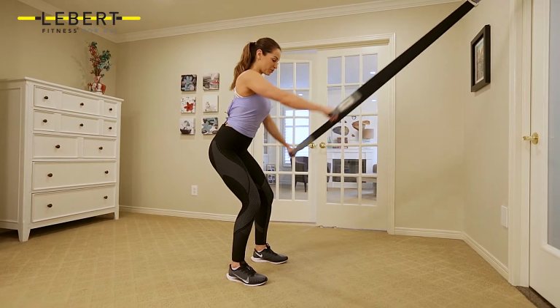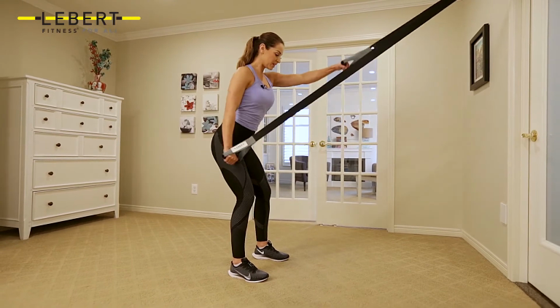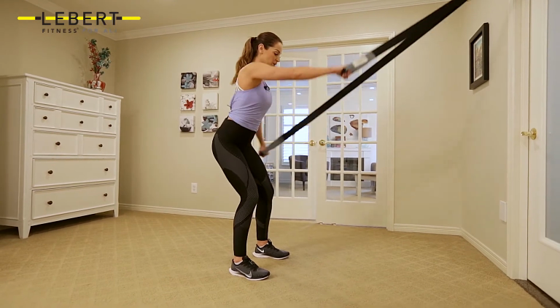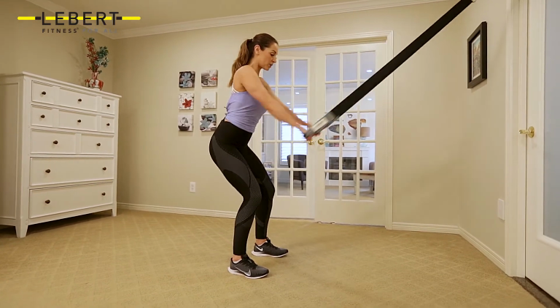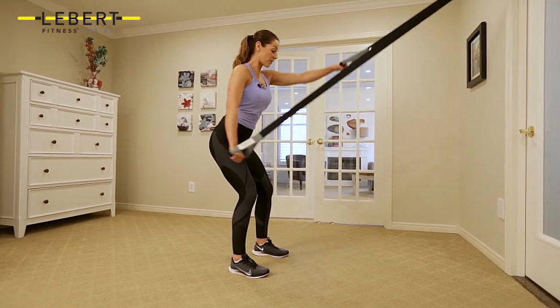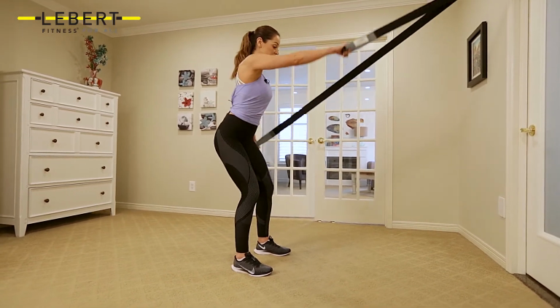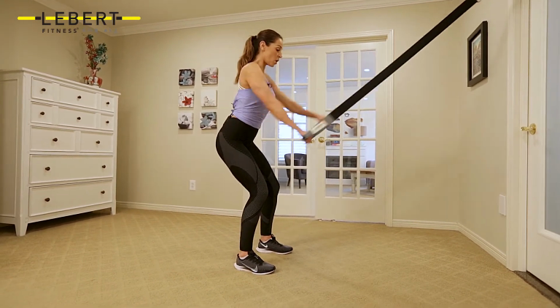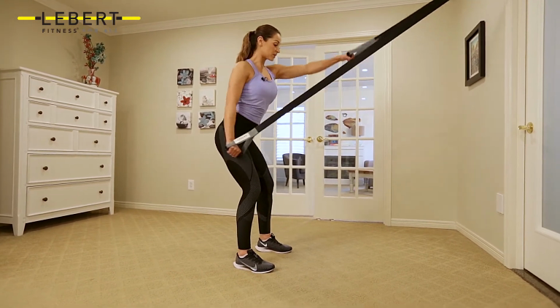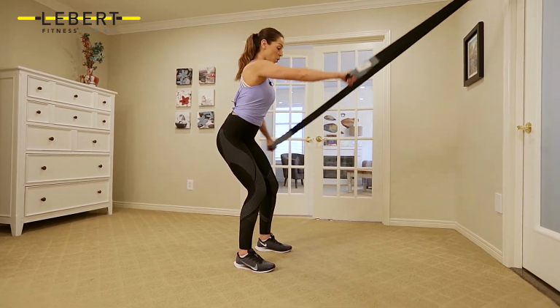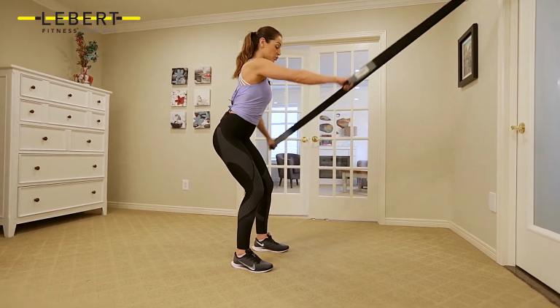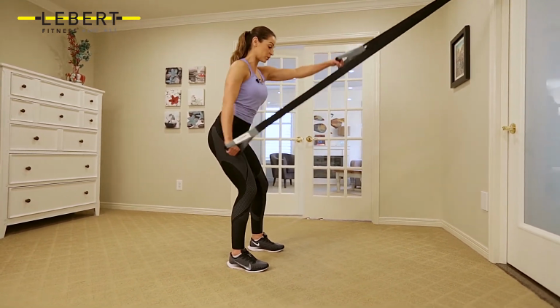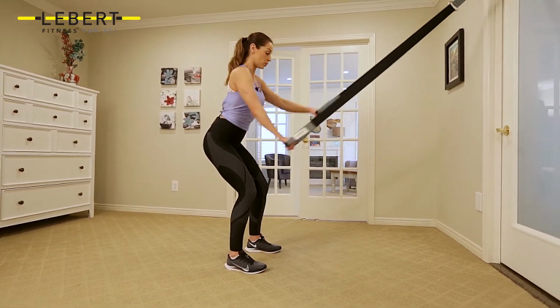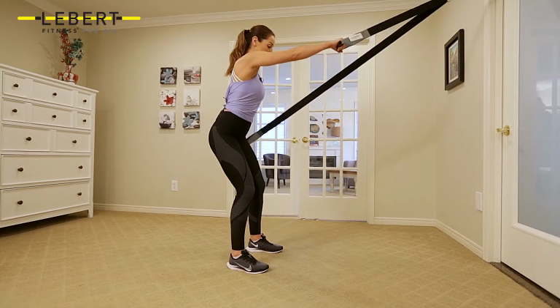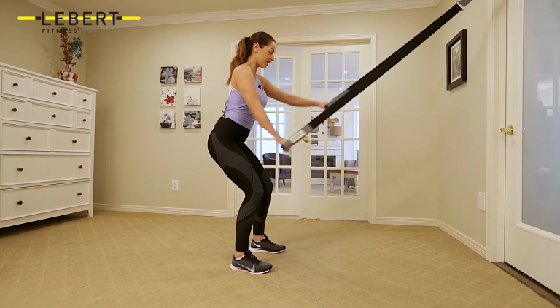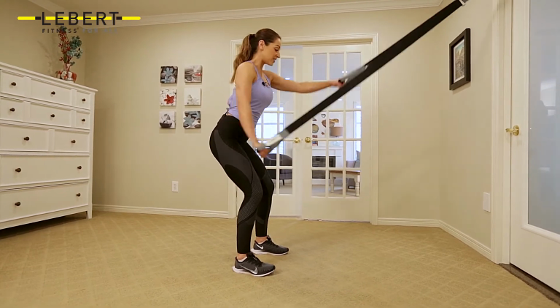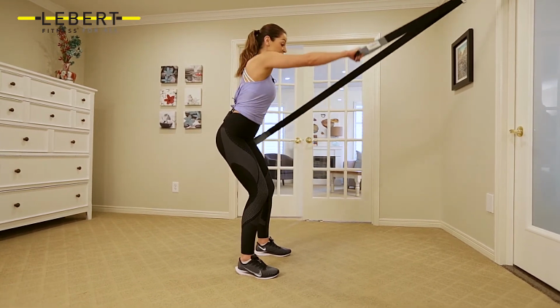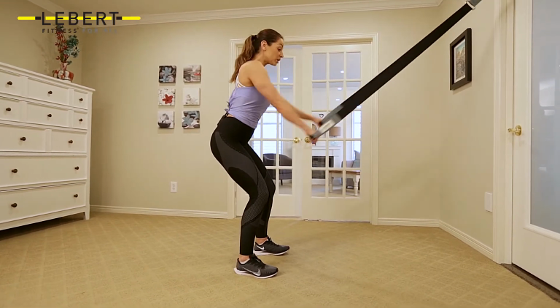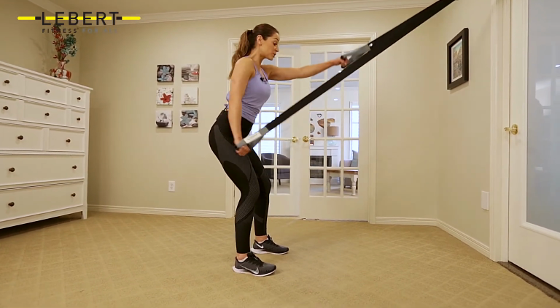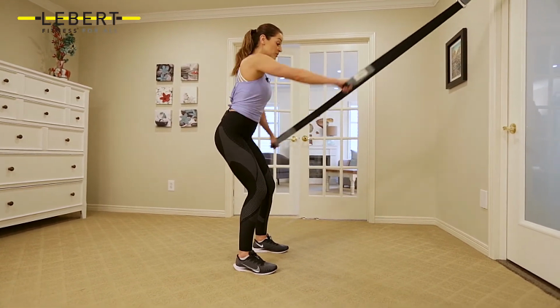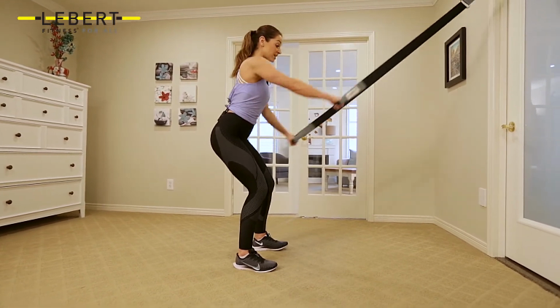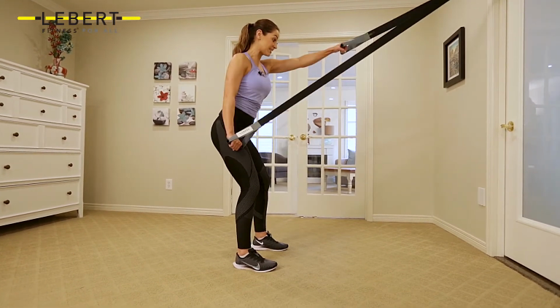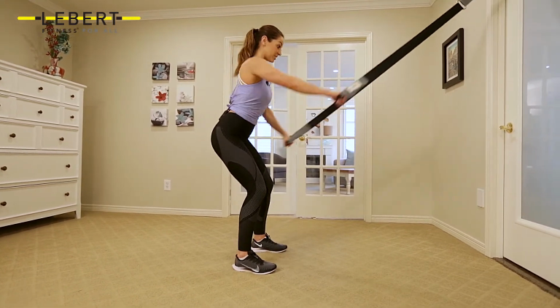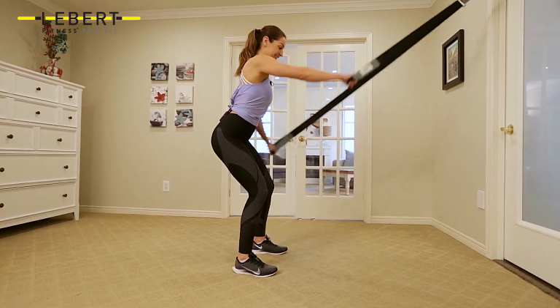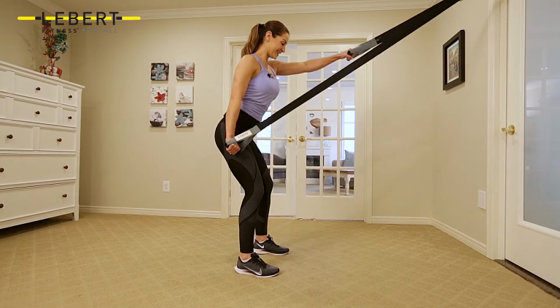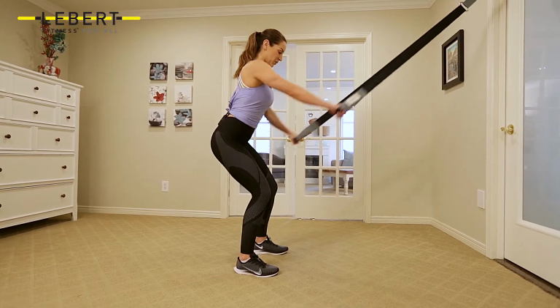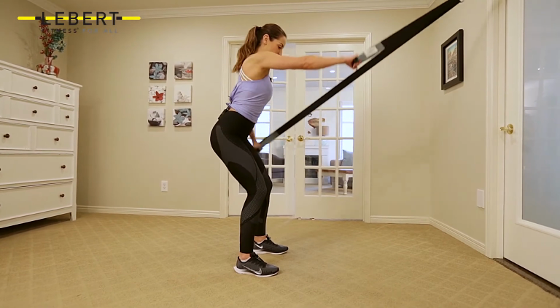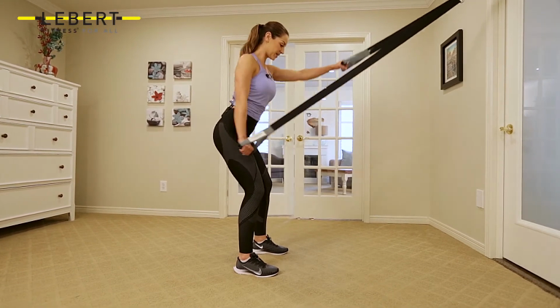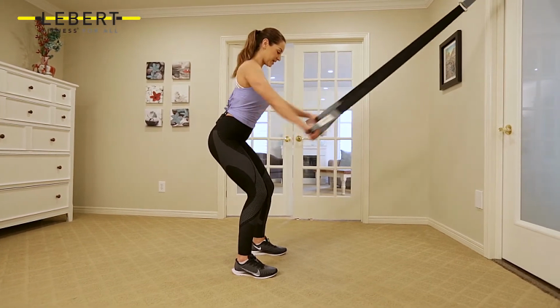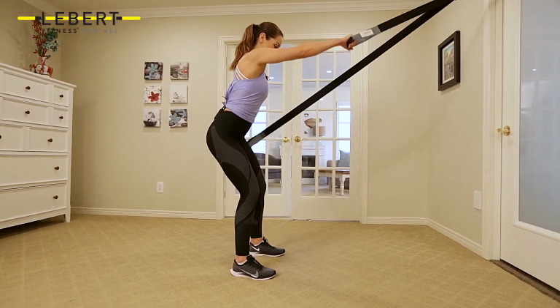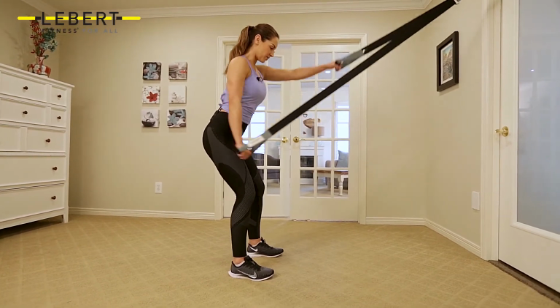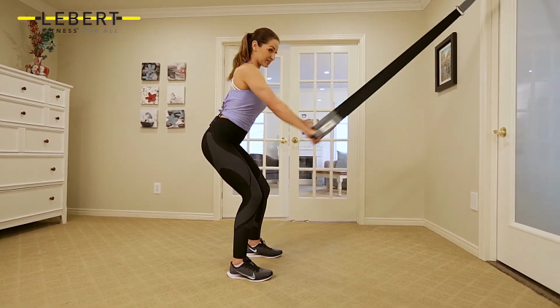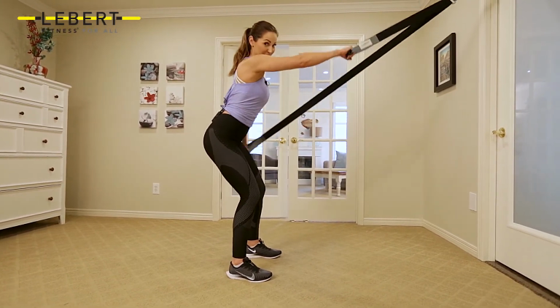Breathe, and you can go as fast or as slow and controlled as you wish. This is particularly good for swimmers and cross-country skiers. My triceps are burning.